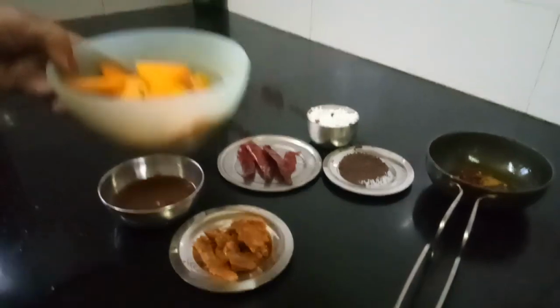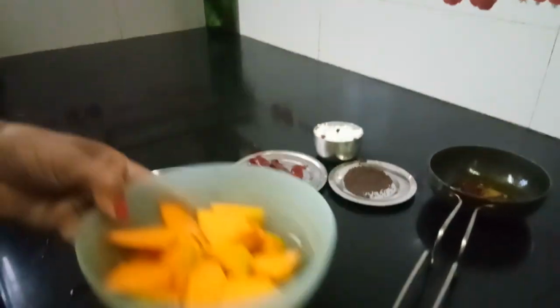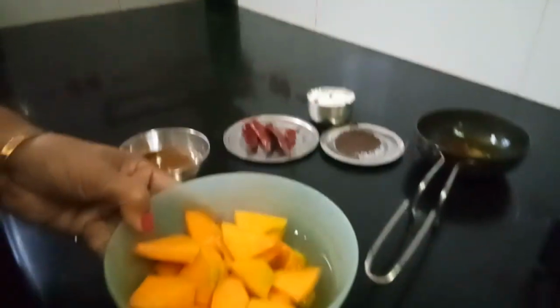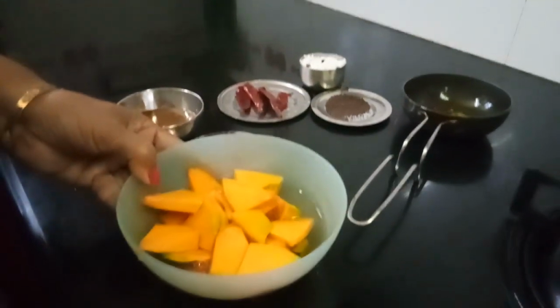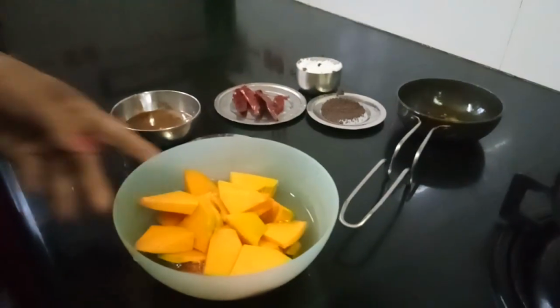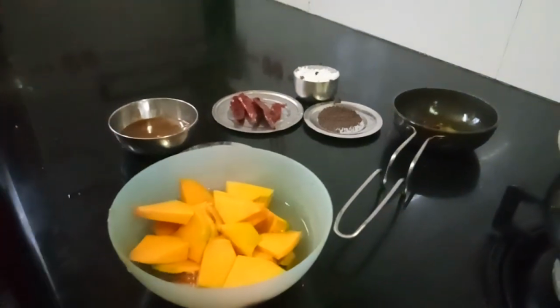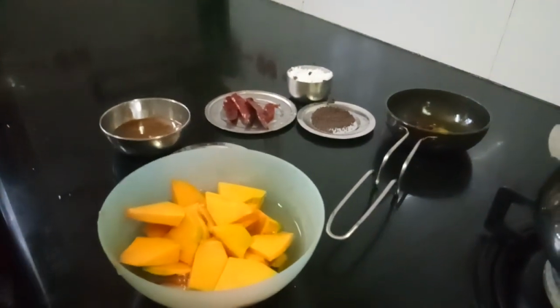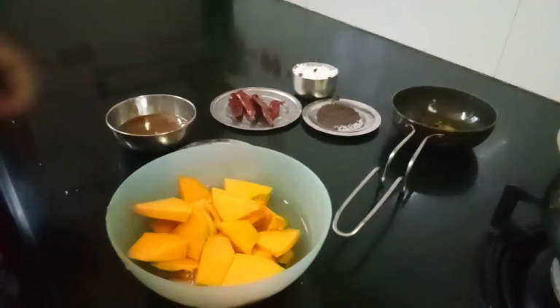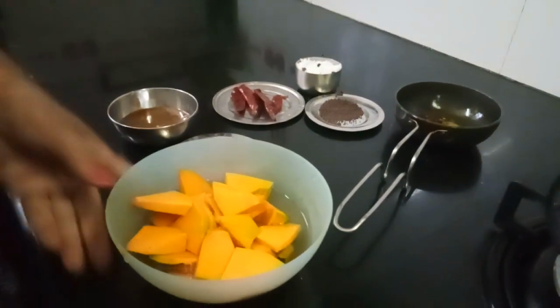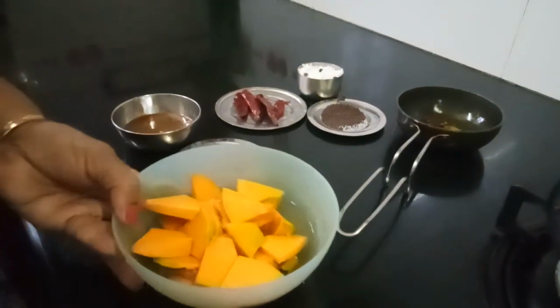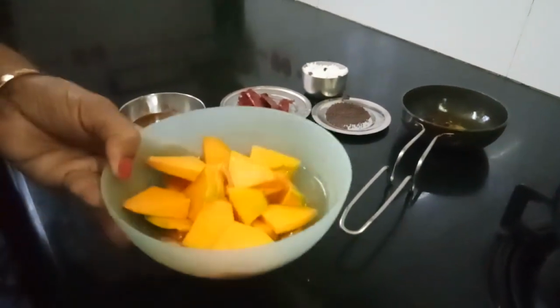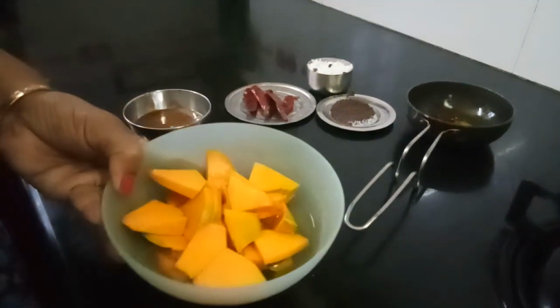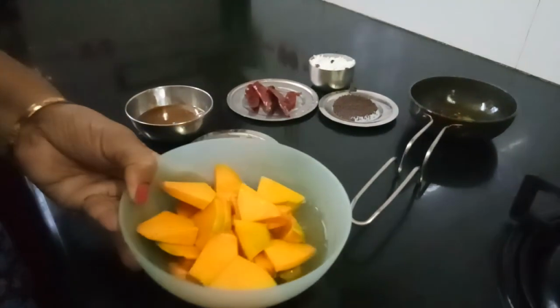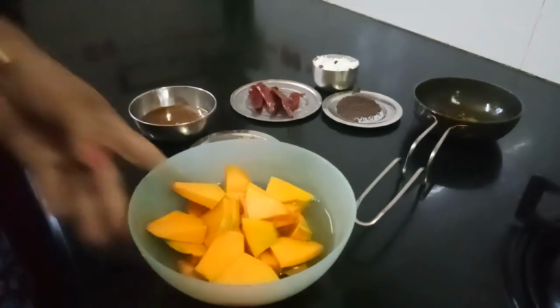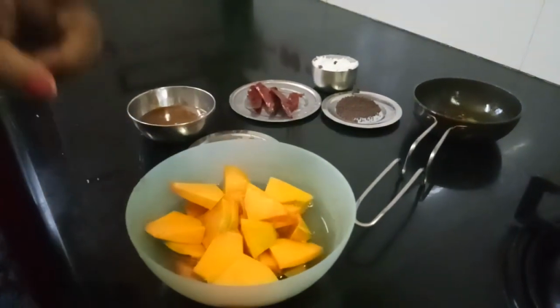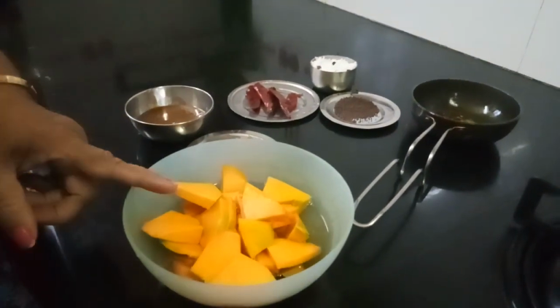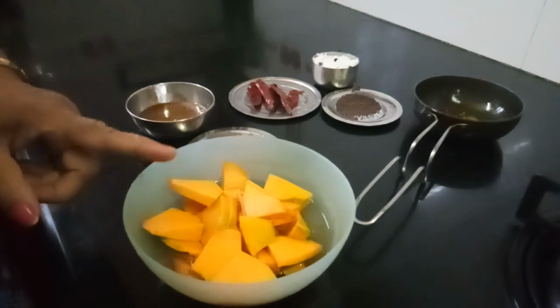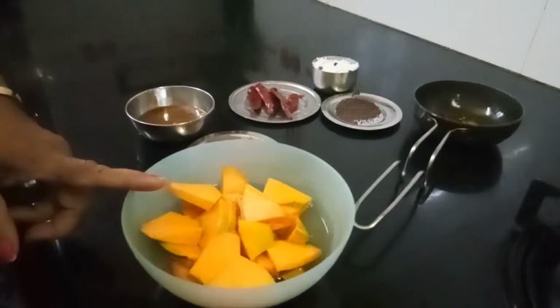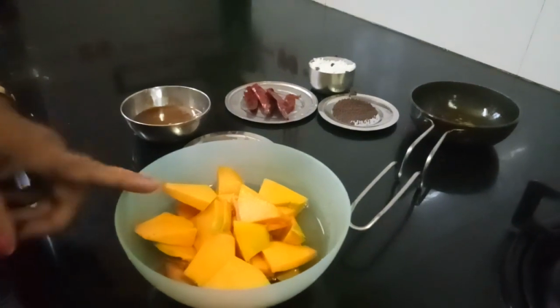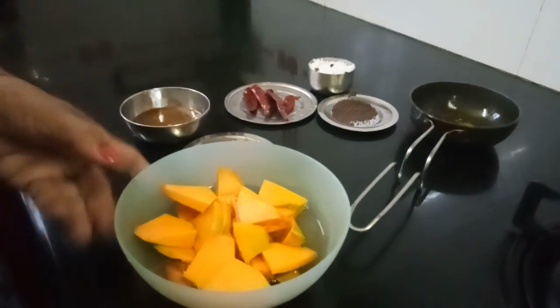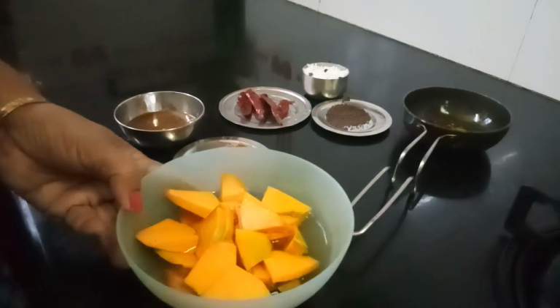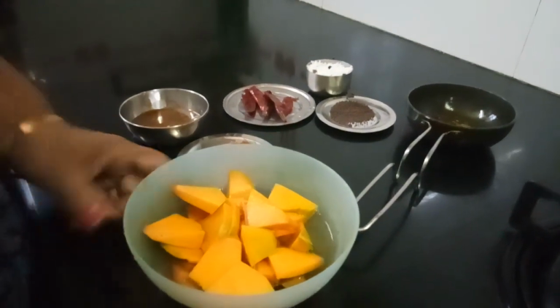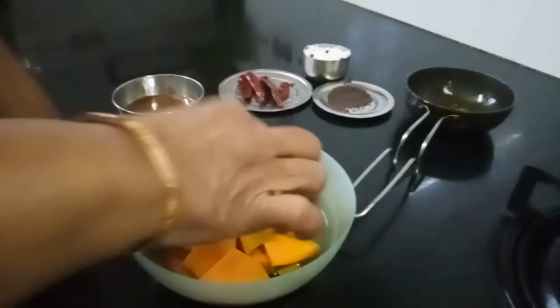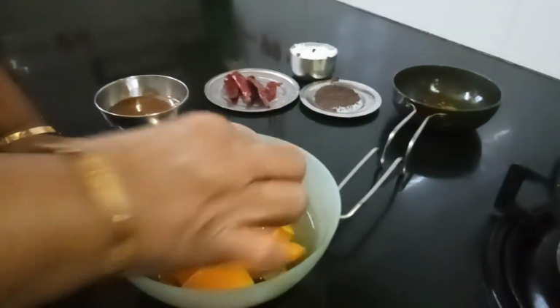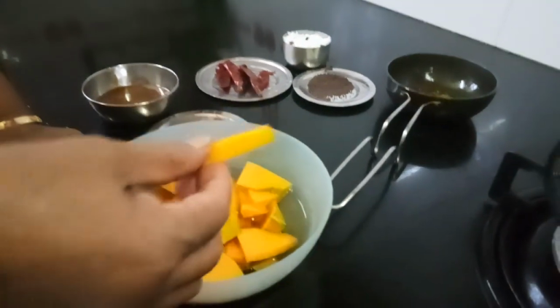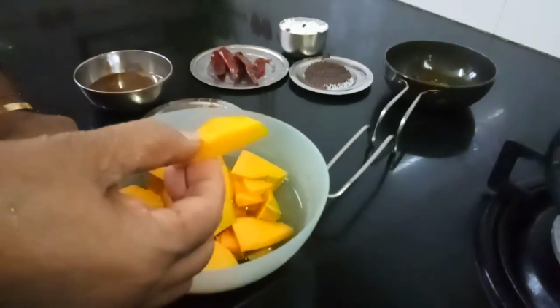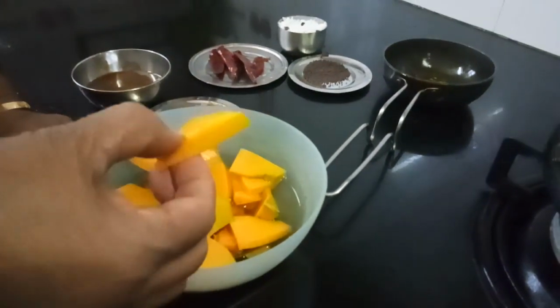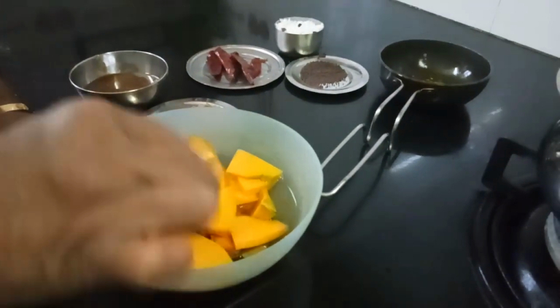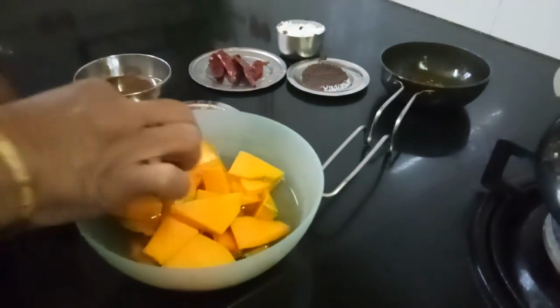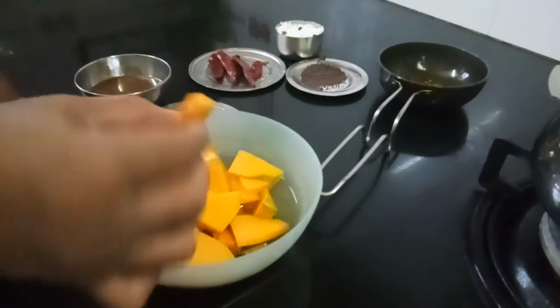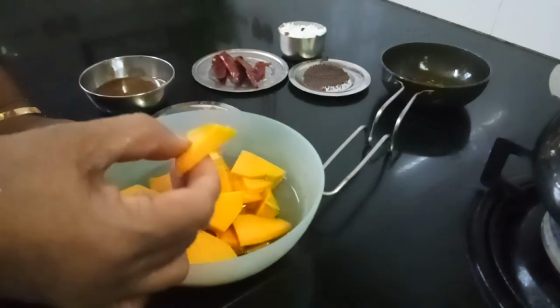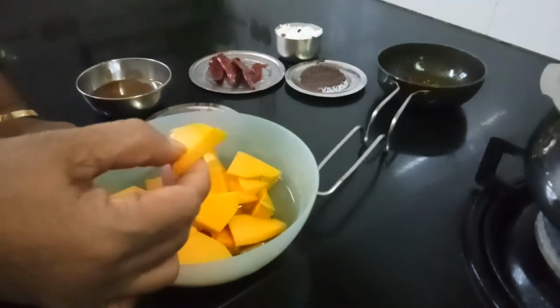Good morning, Indira Shah here. Today let me show you an Onam special. This is sweet pumpkin — we call it Mattan.